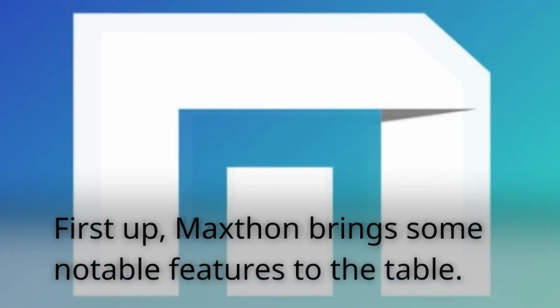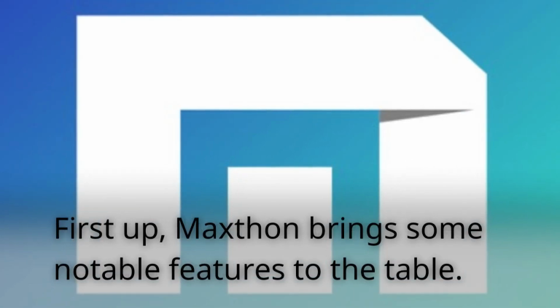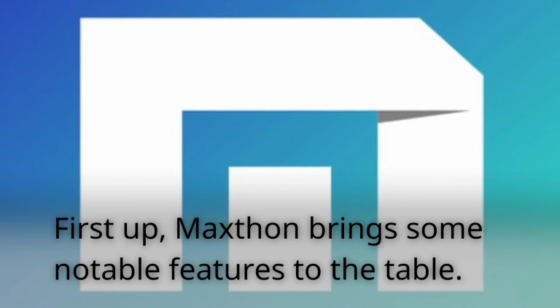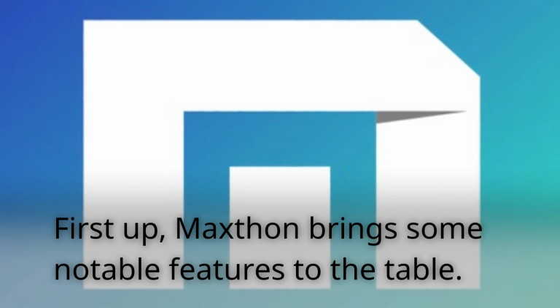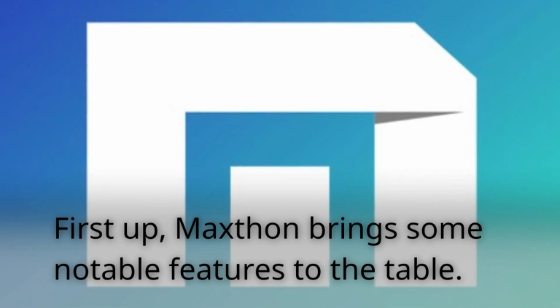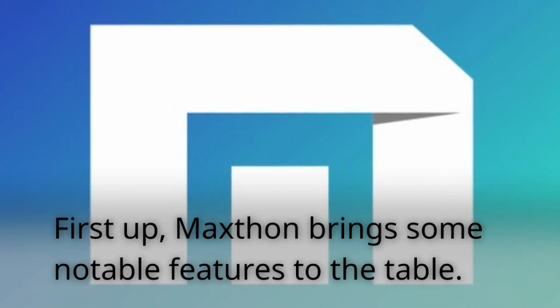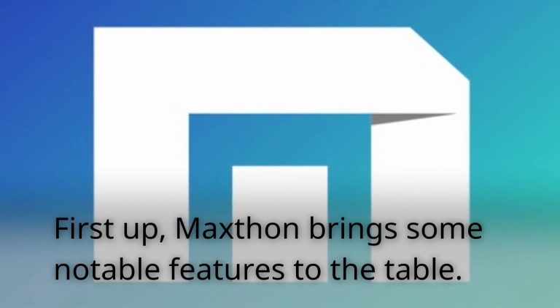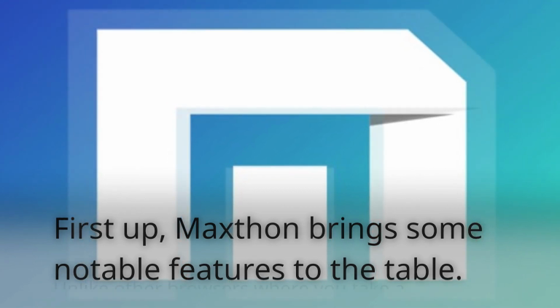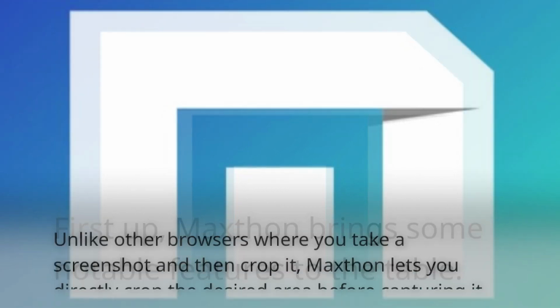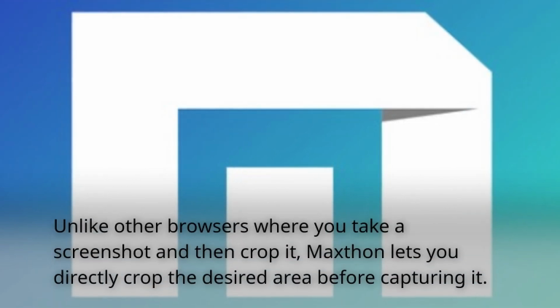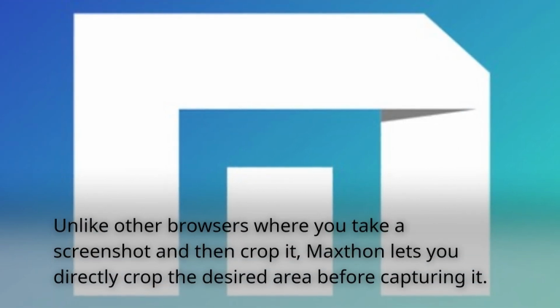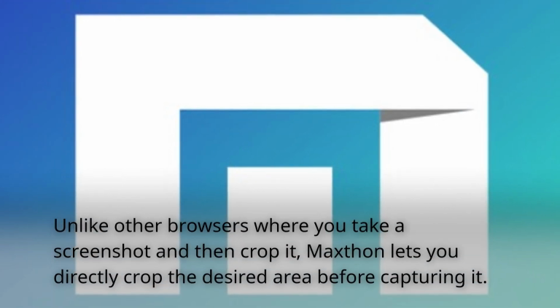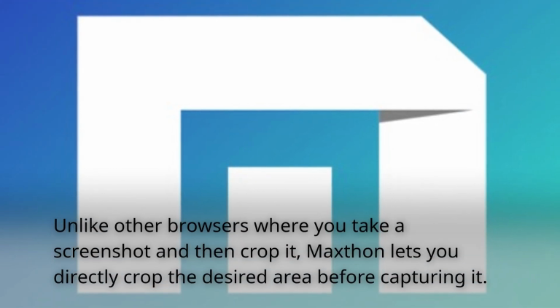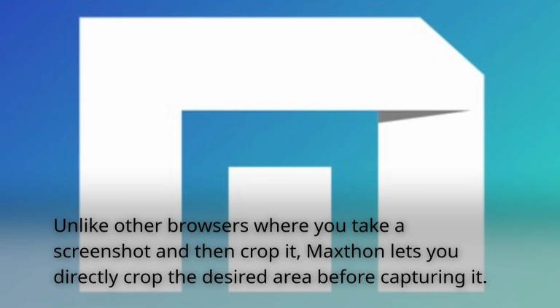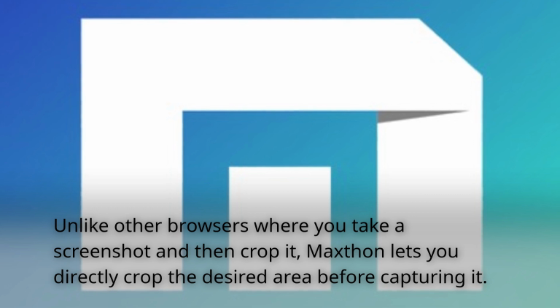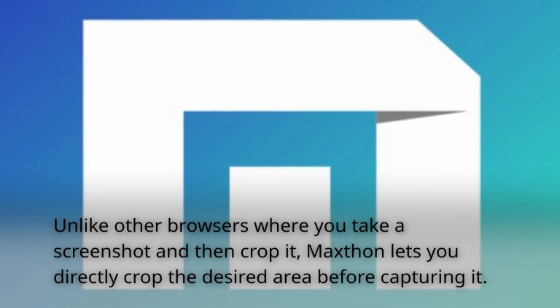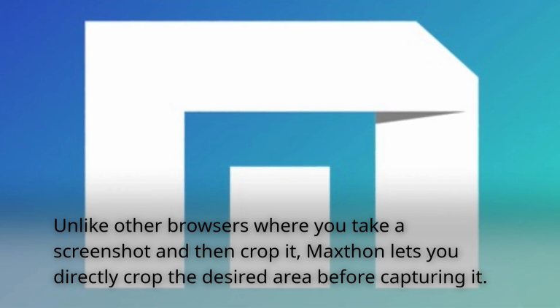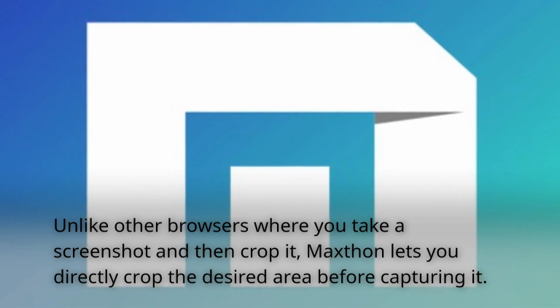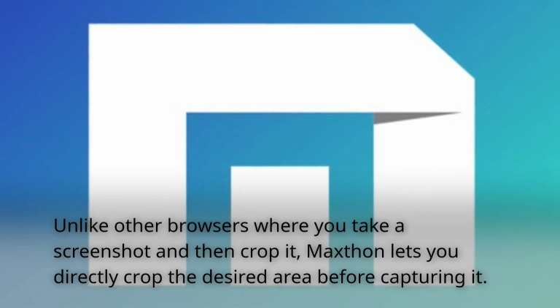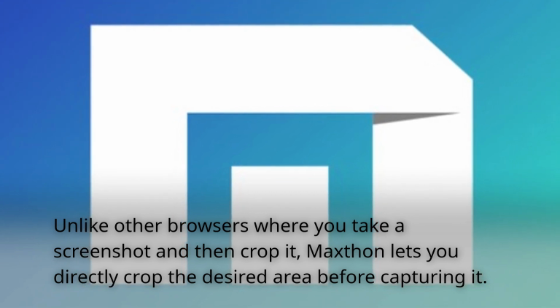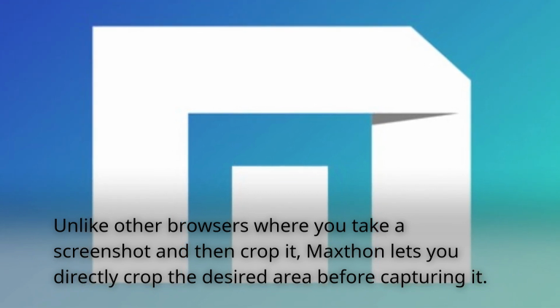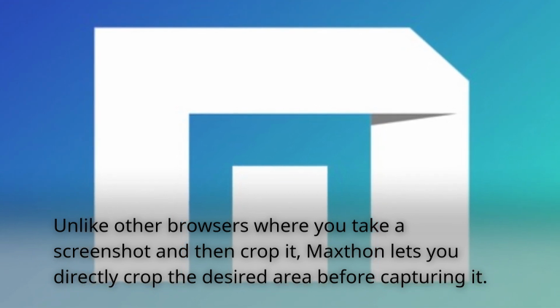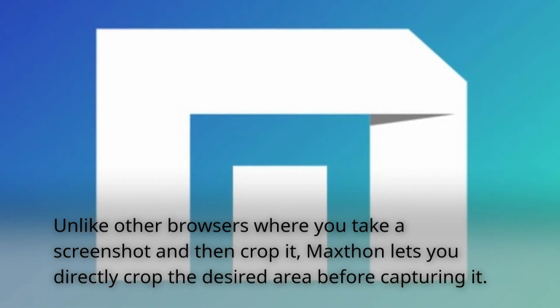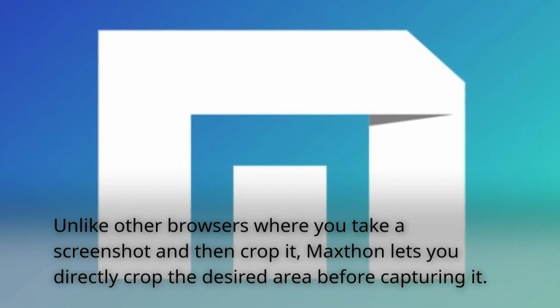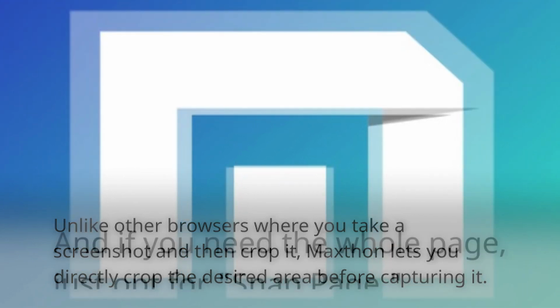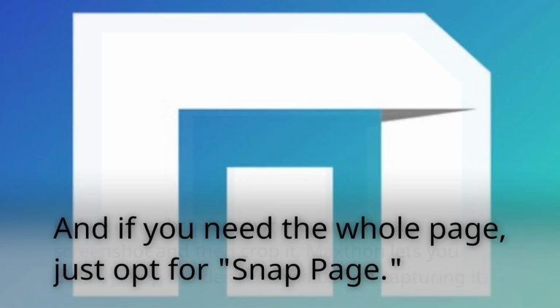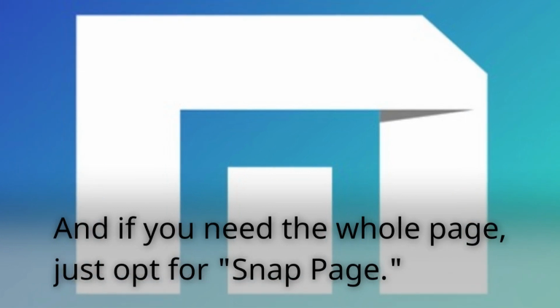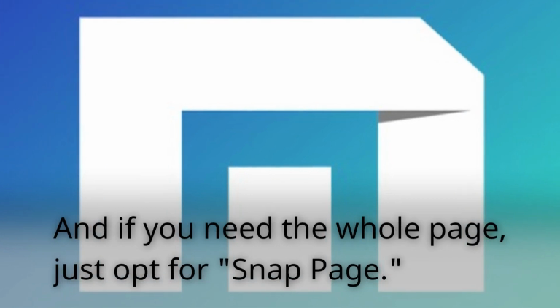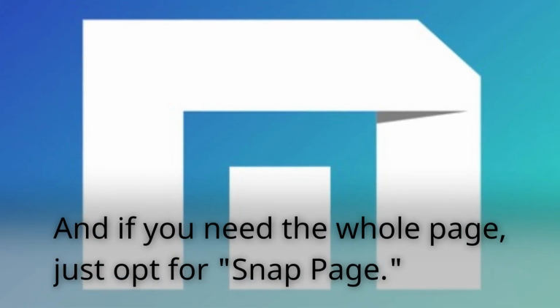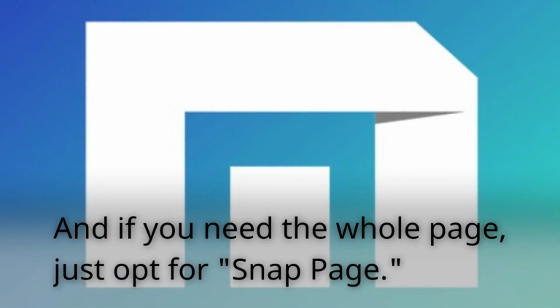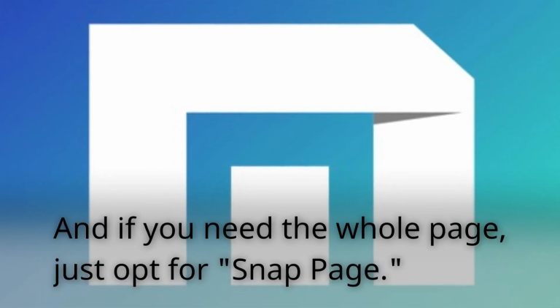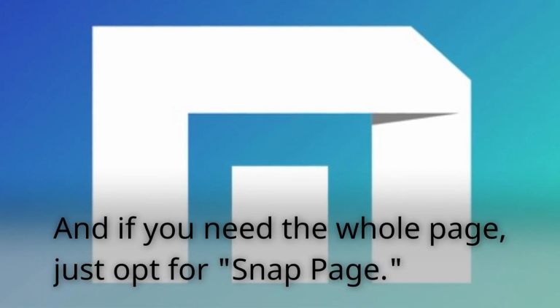First up, Maxthon brings some notable features to the table. Unlike other browsers where you take a screenshot and then crop it, Maxthon lets you directly crop the desired area before capturing it. And if you need the whole page, just opt for snap page.